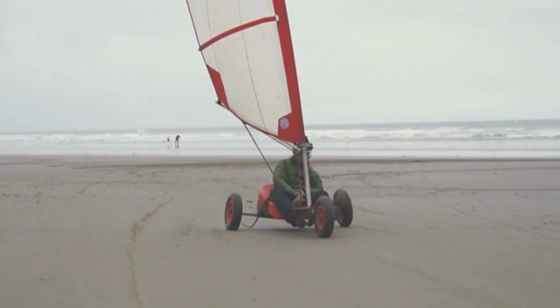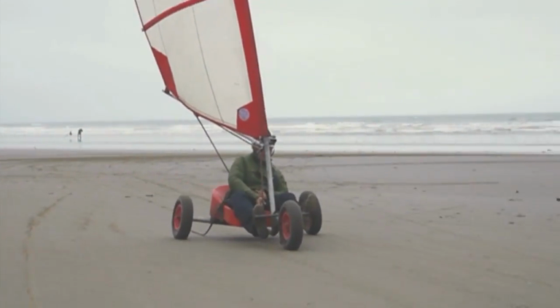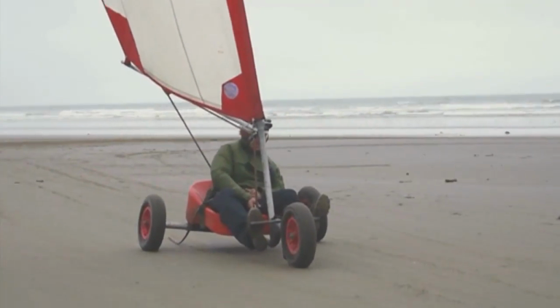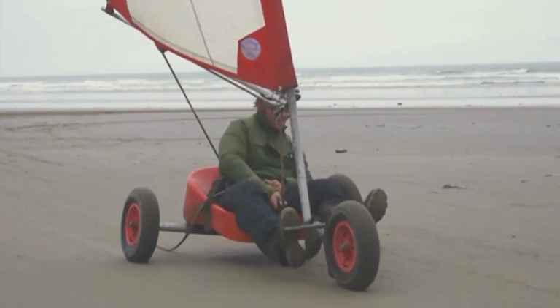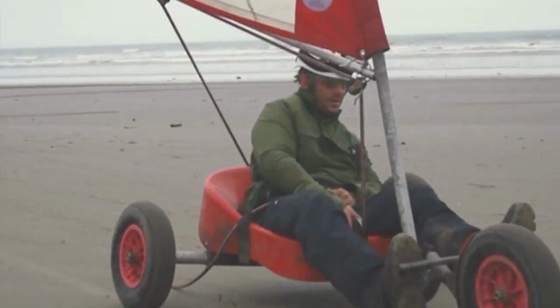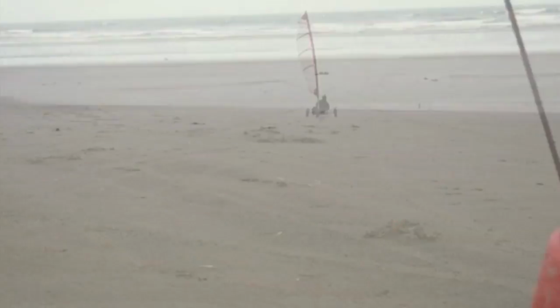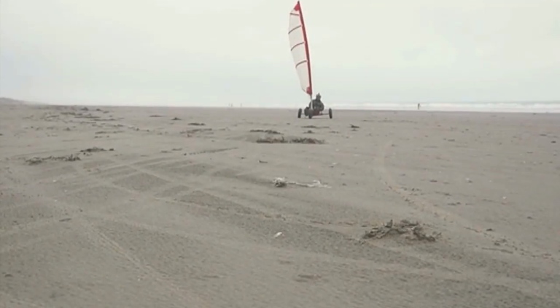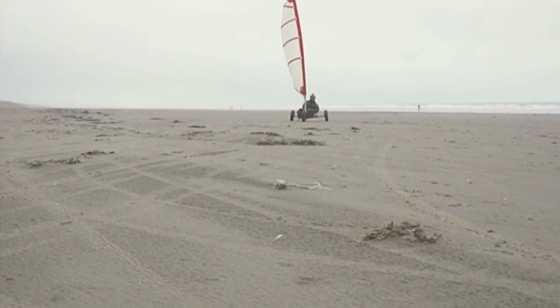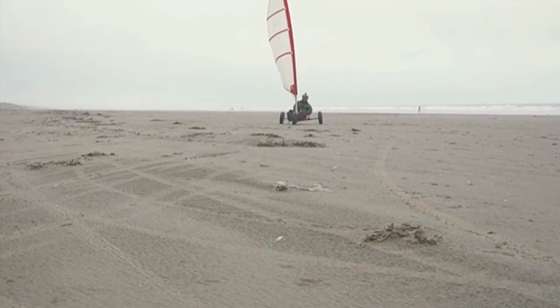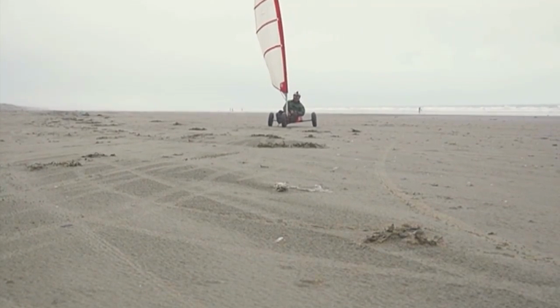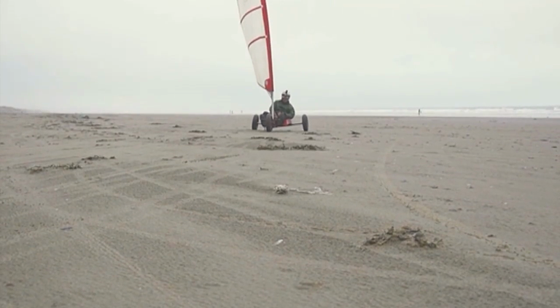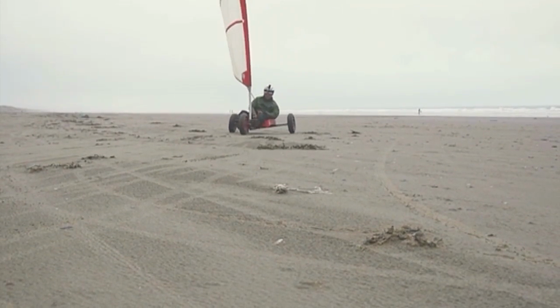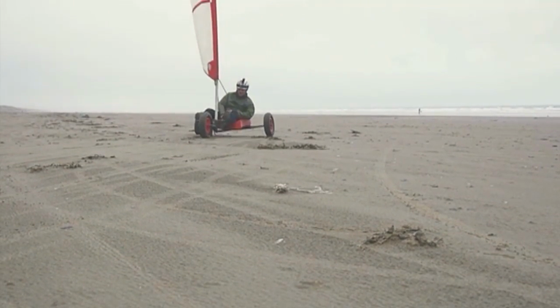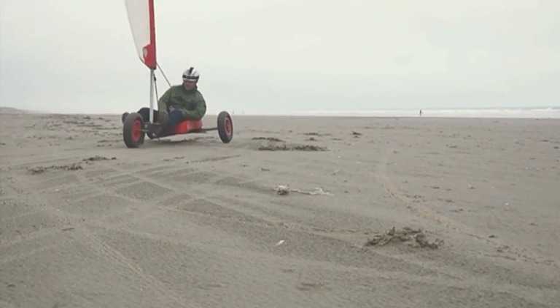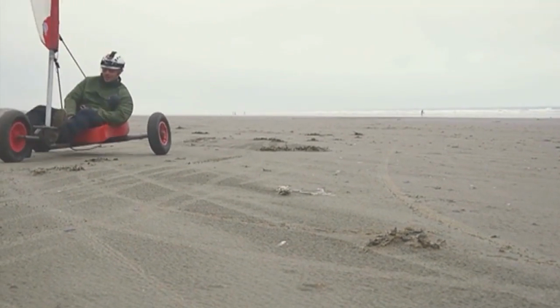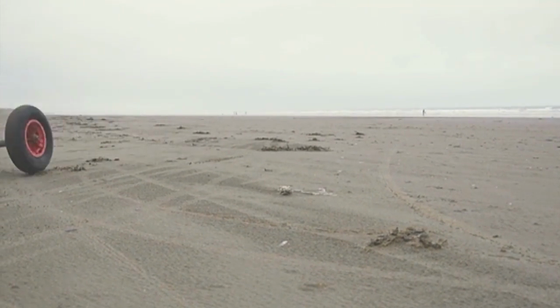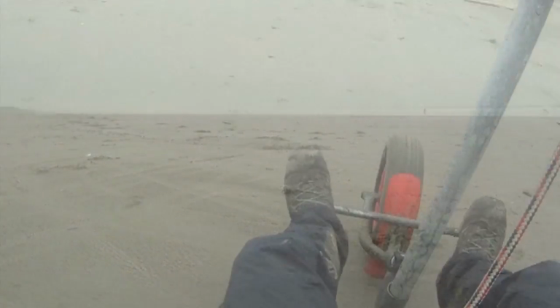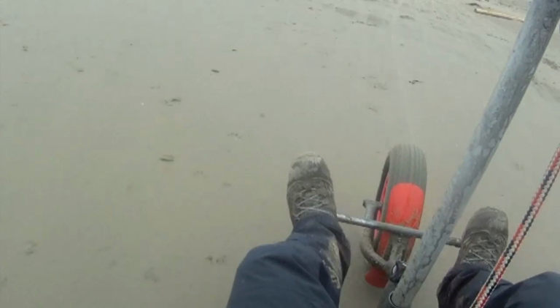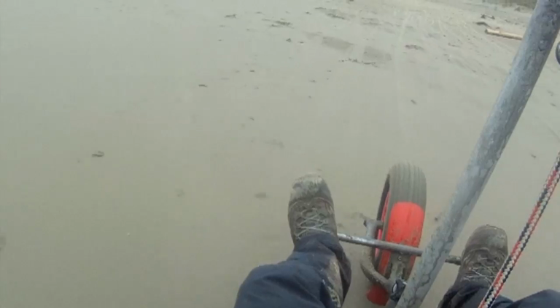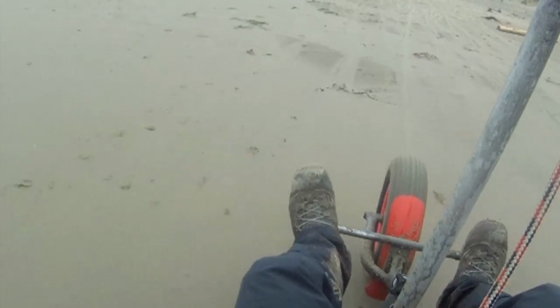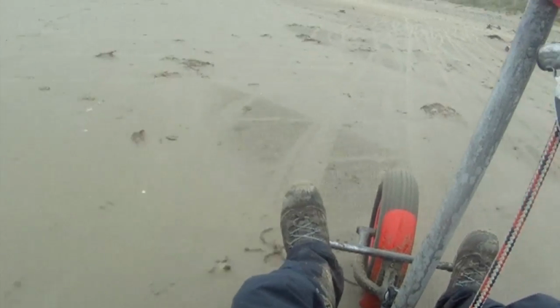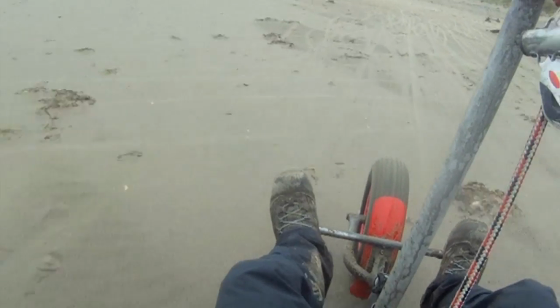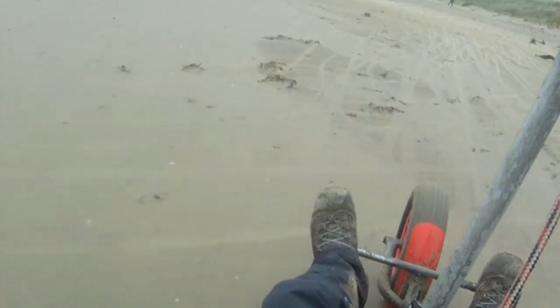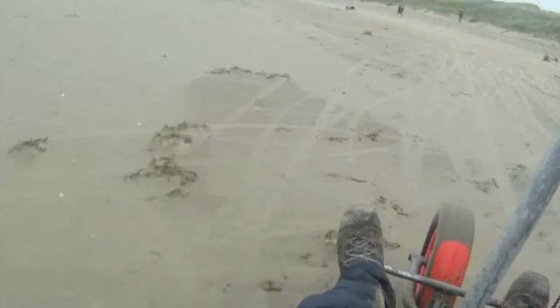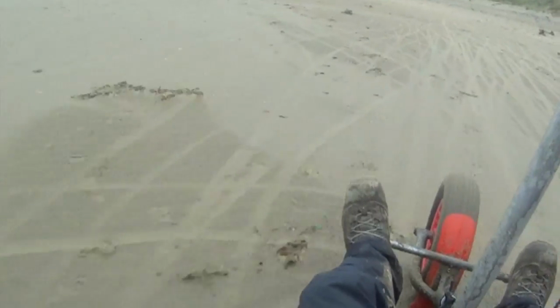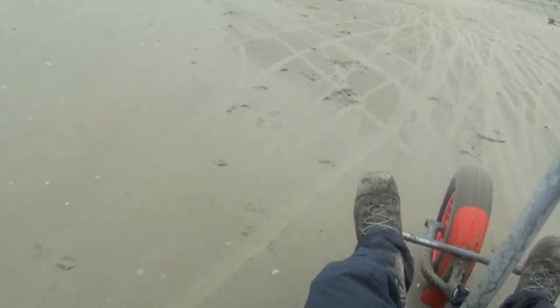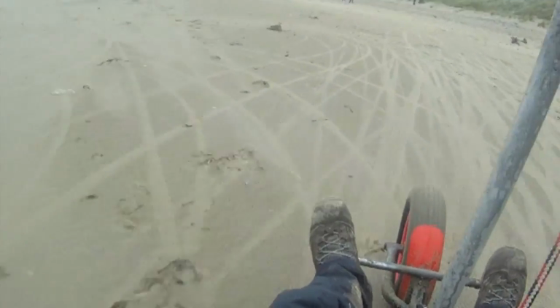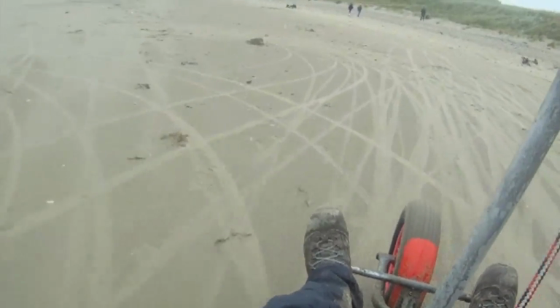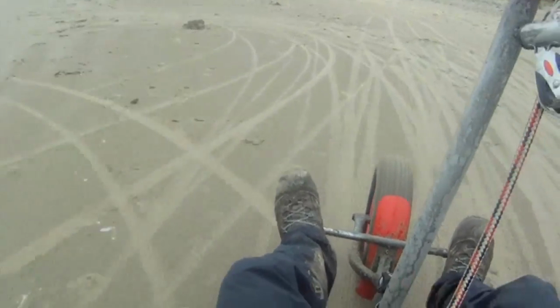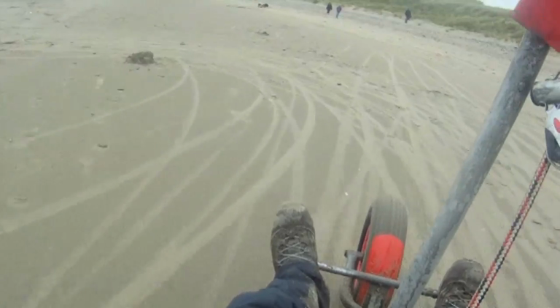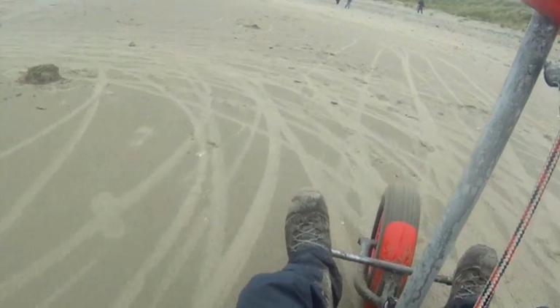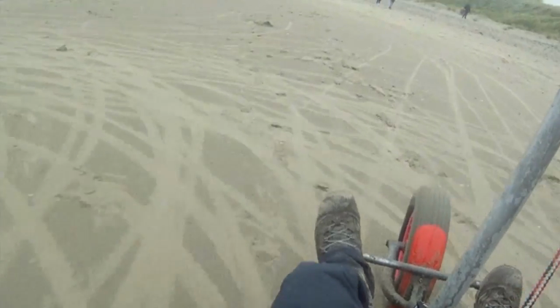Heading for the long straight. Building this momentum up for my third turn, which is a jibe. Taking the corner — oh, it's bumpy there. Great.